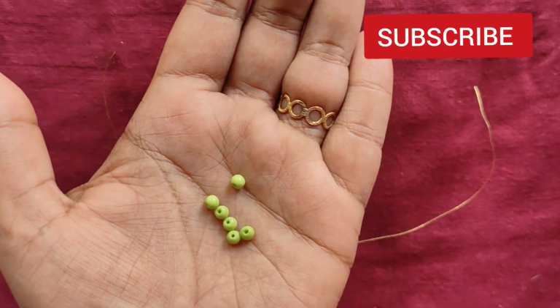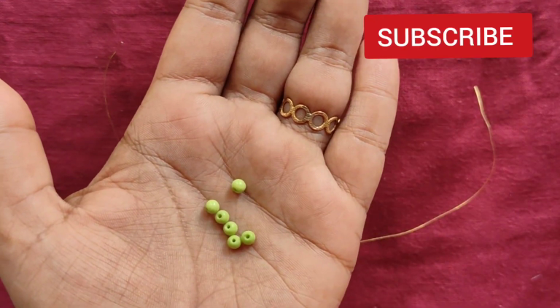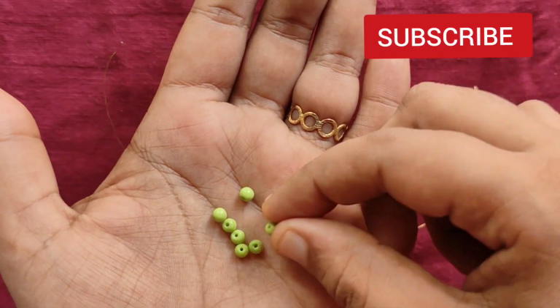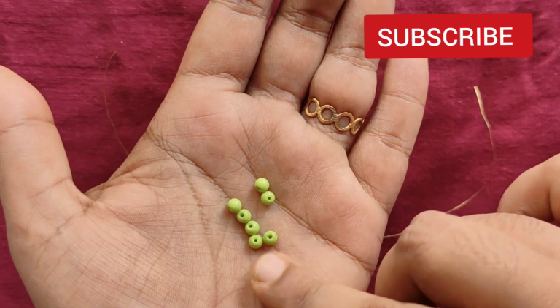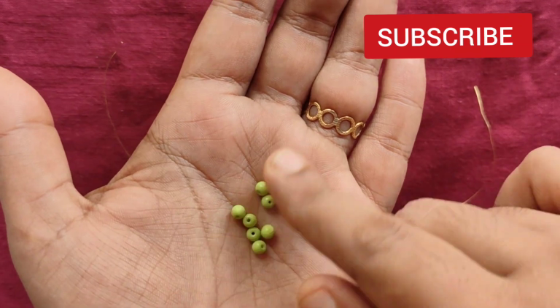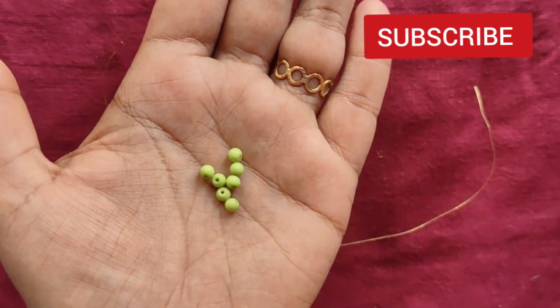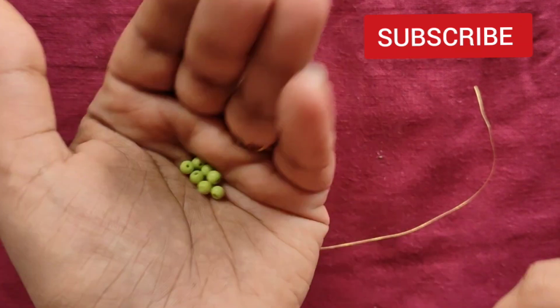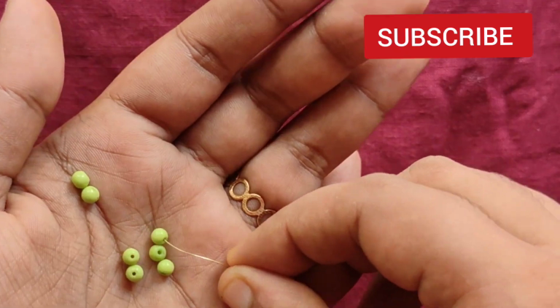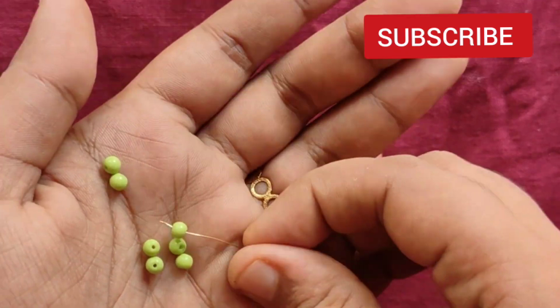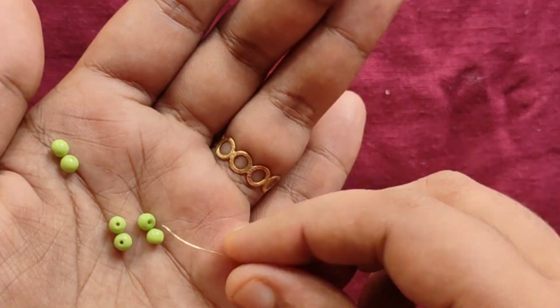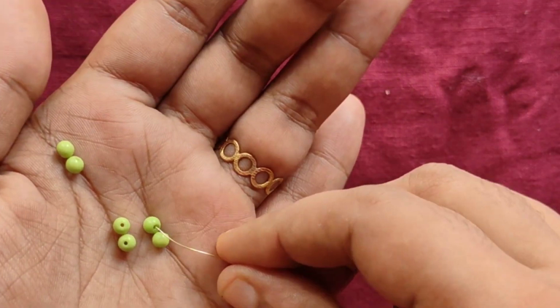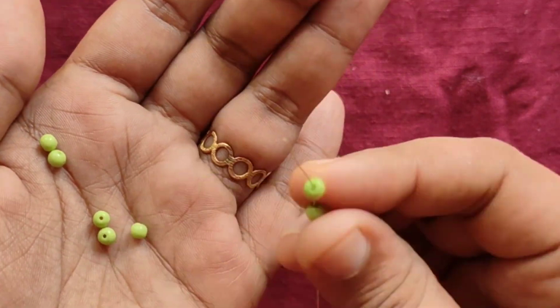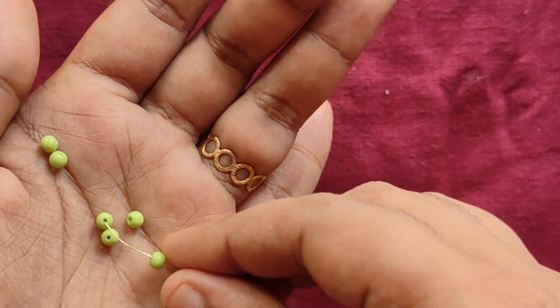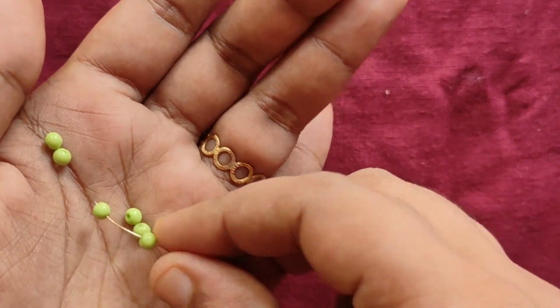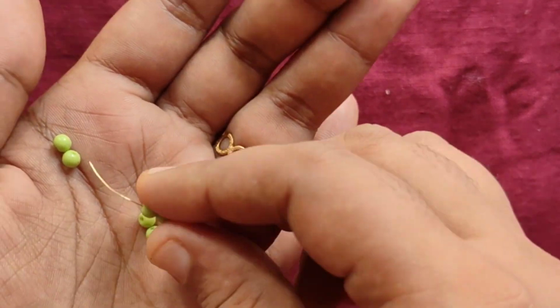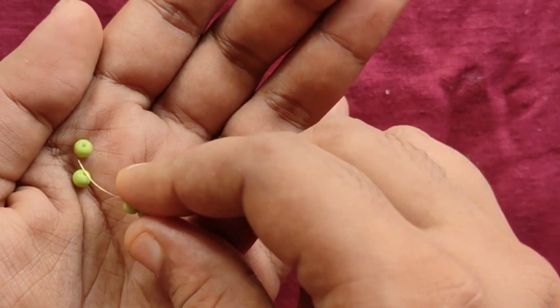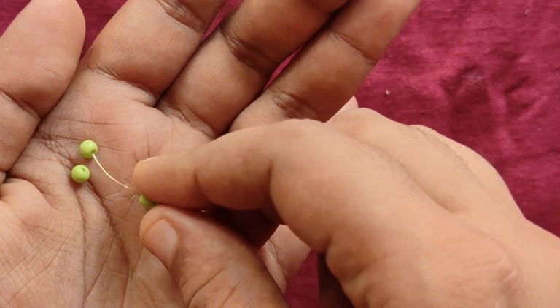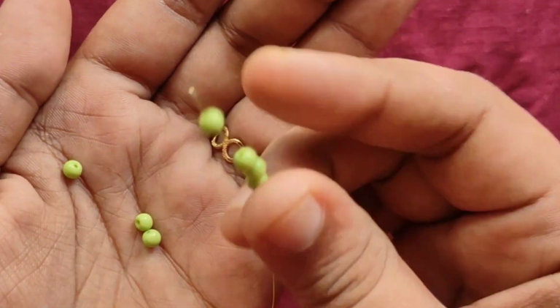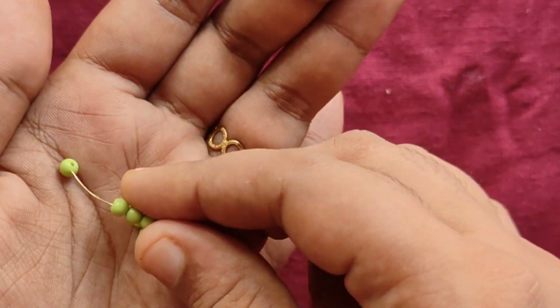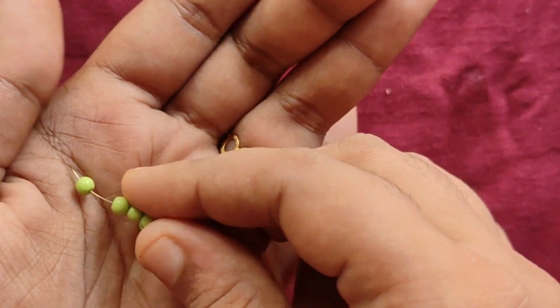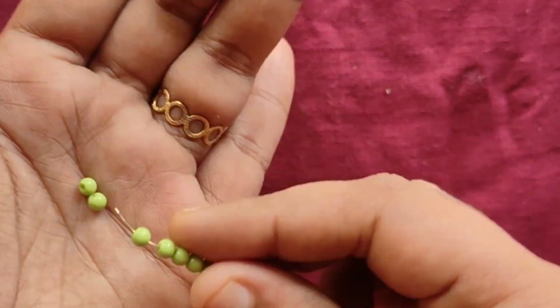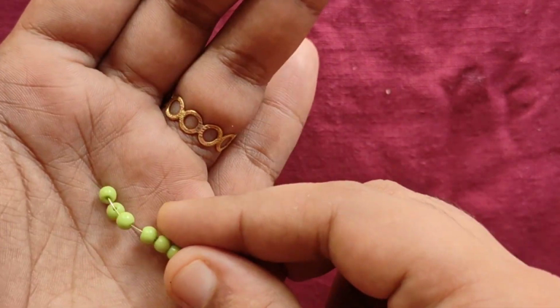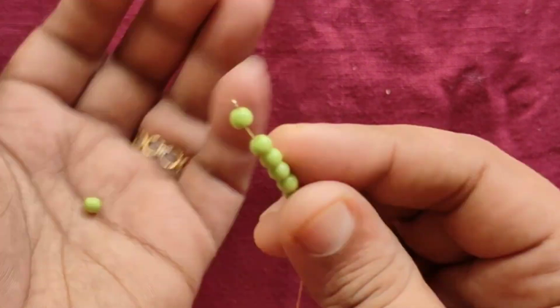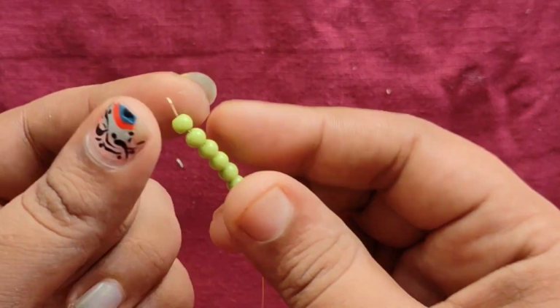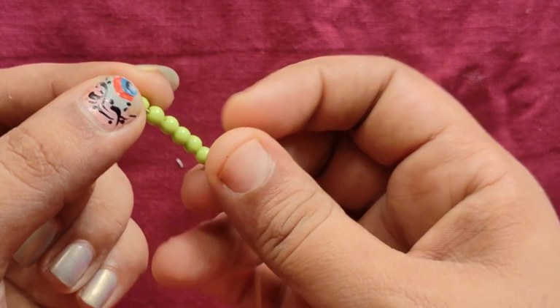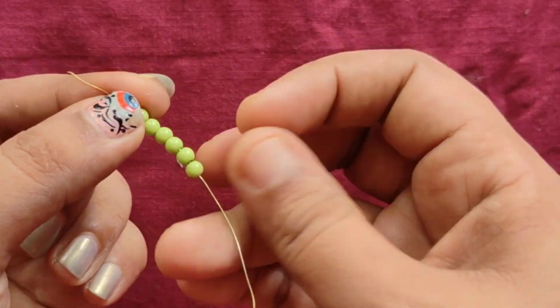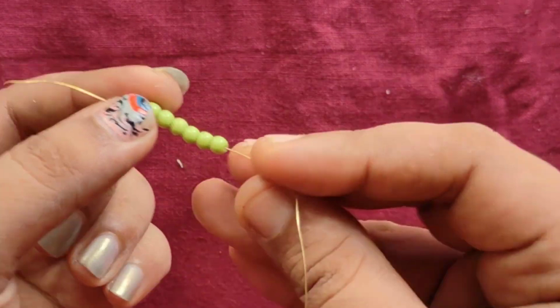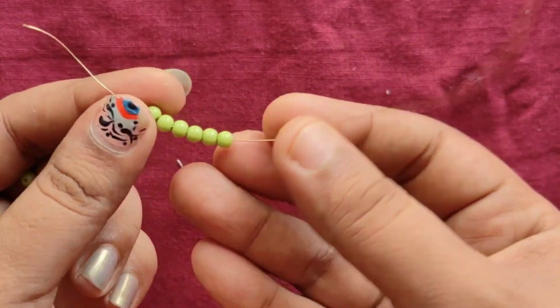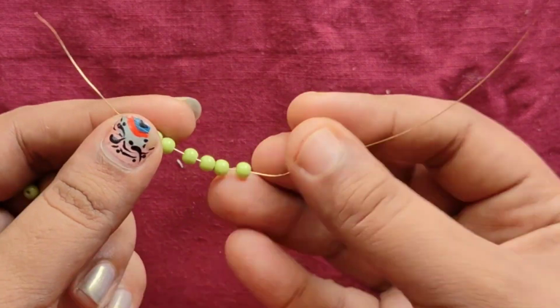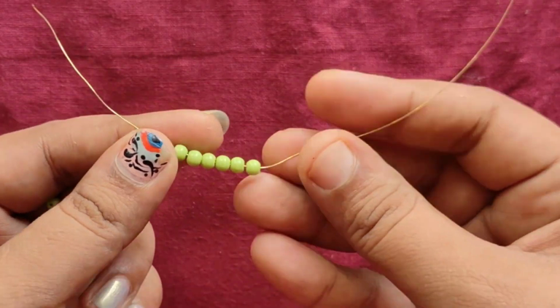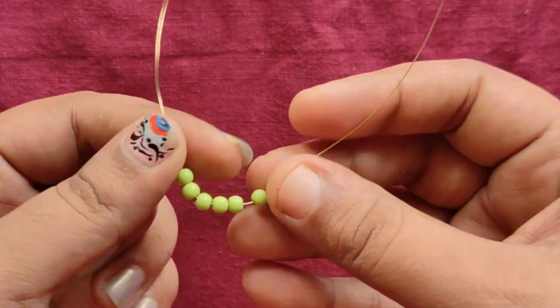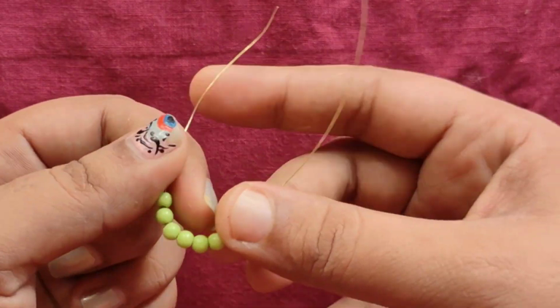I used 6 beads. First, we use a 0.3 thickness wire.